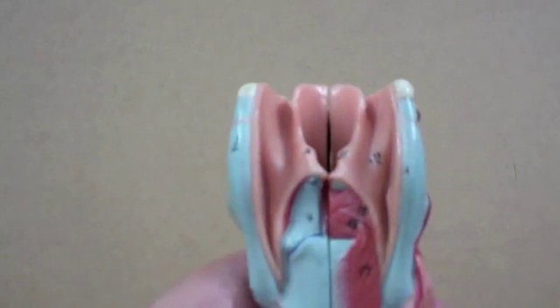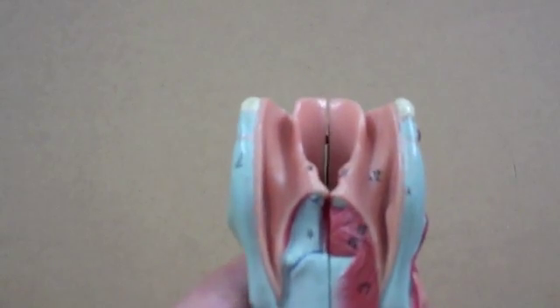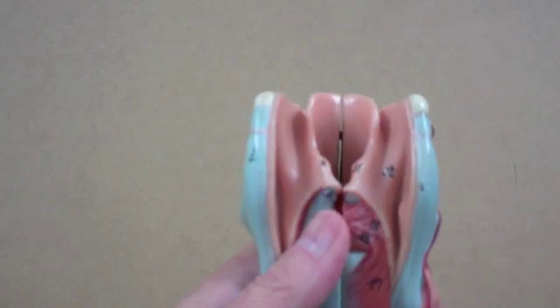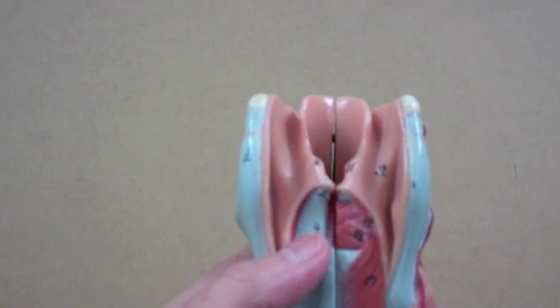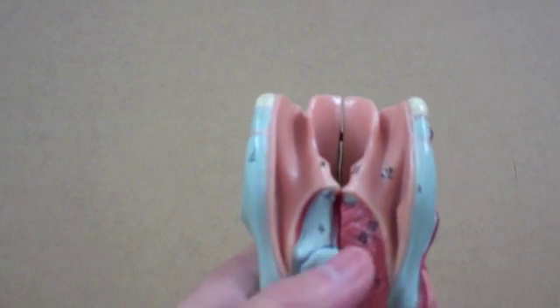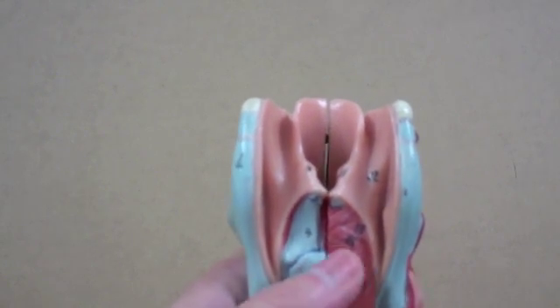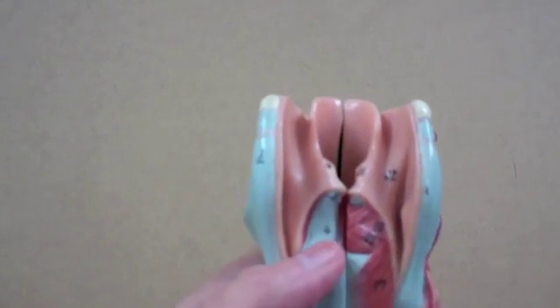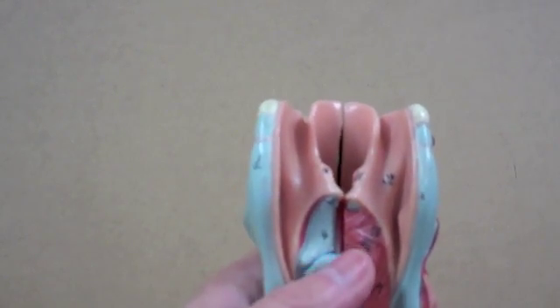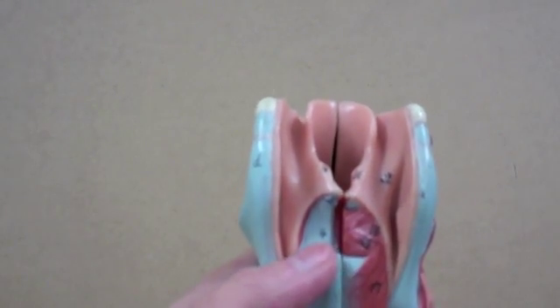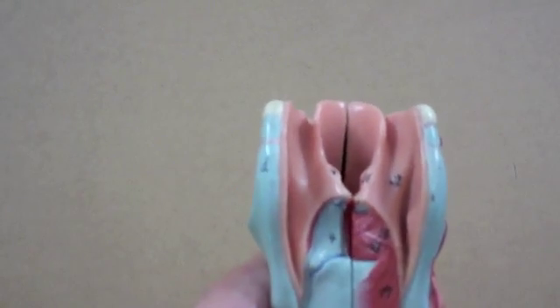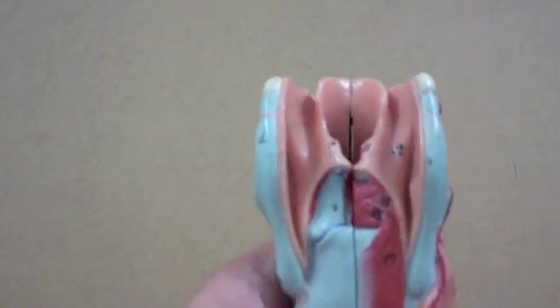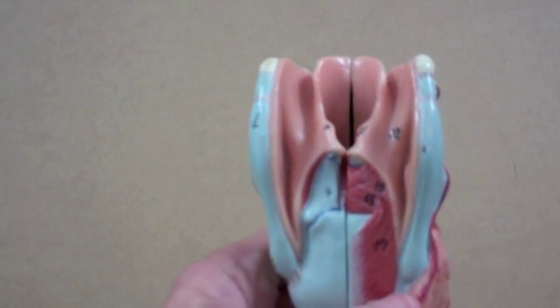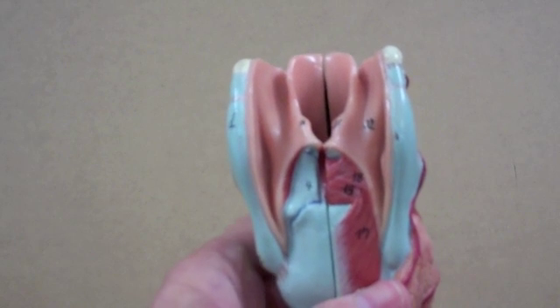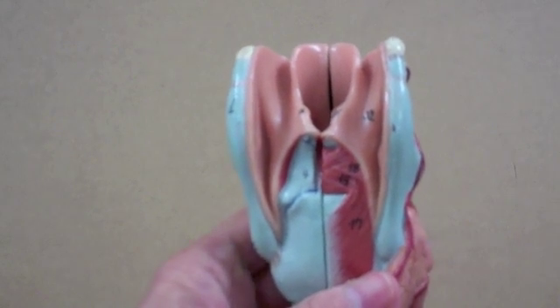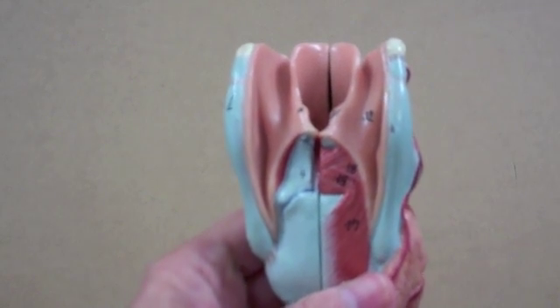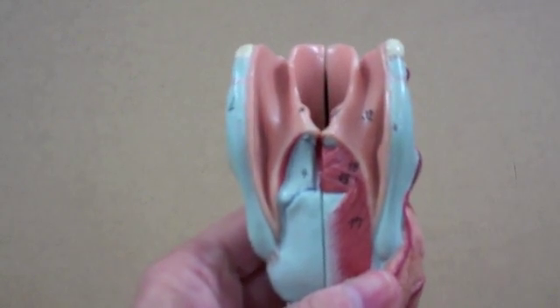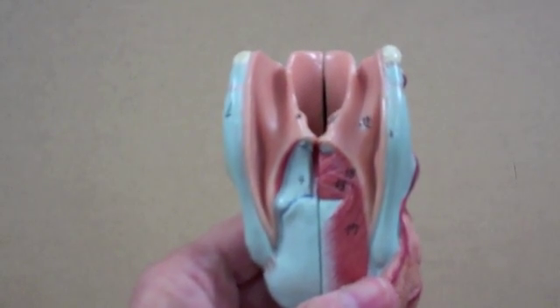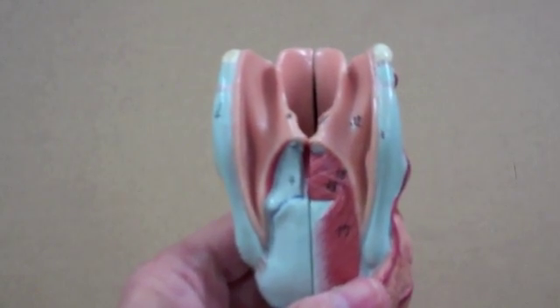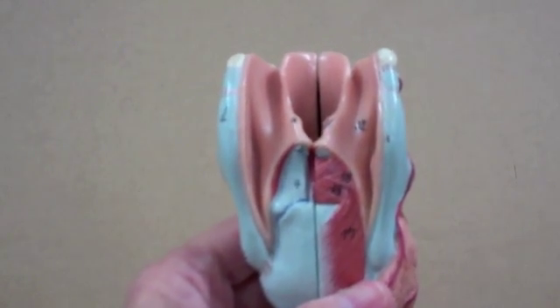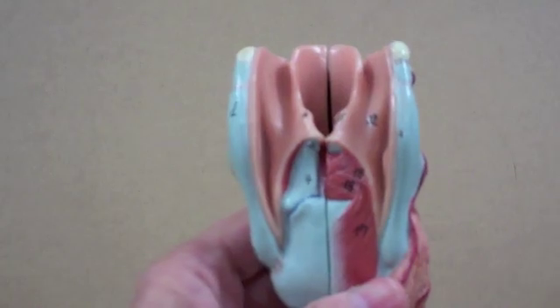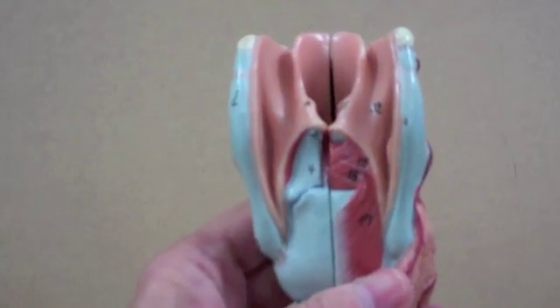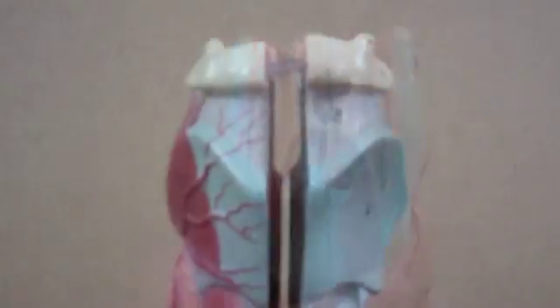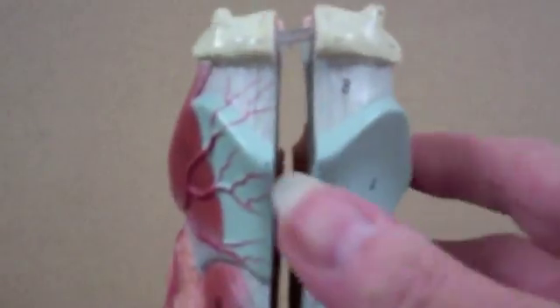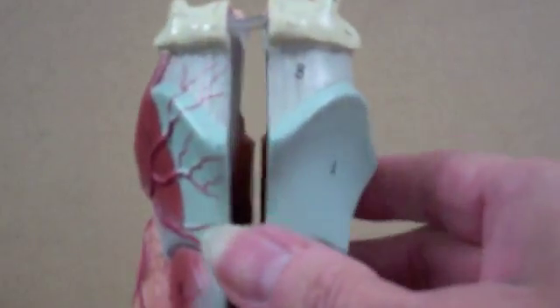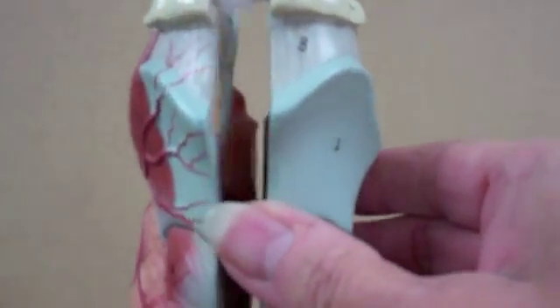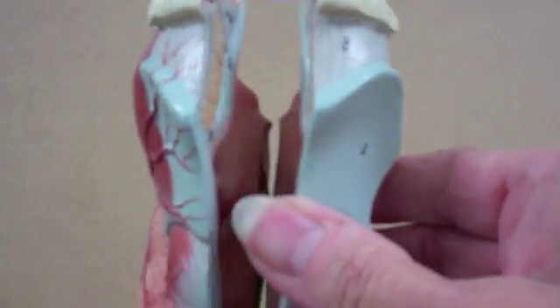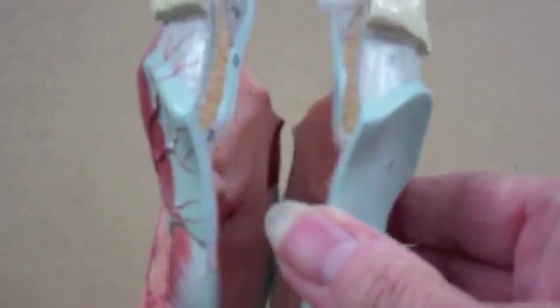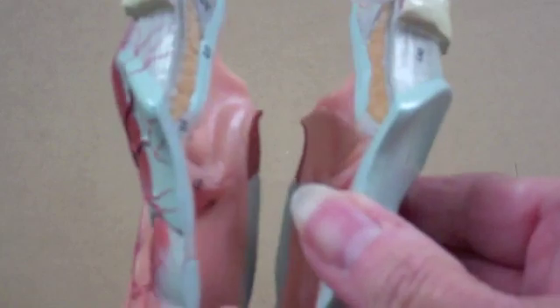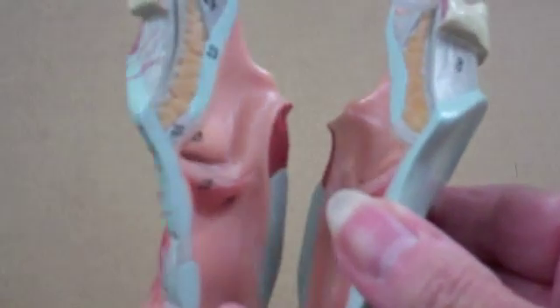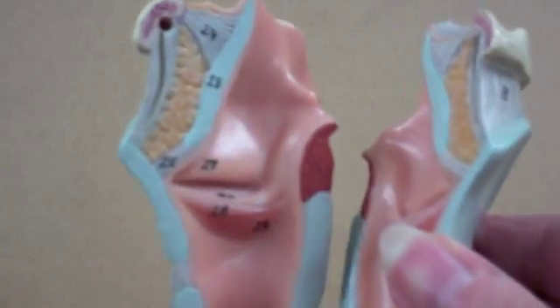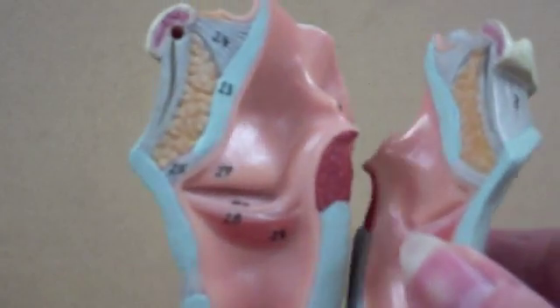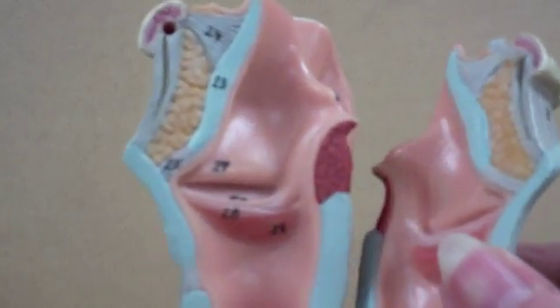The arytenoid cartilages are going to be attached to the true vocal cords, and they function in speech production. I'm going to take the model apart now so that we can see the interior.